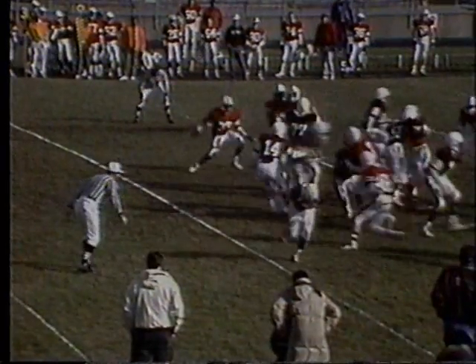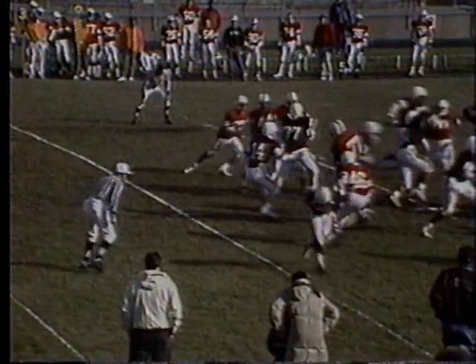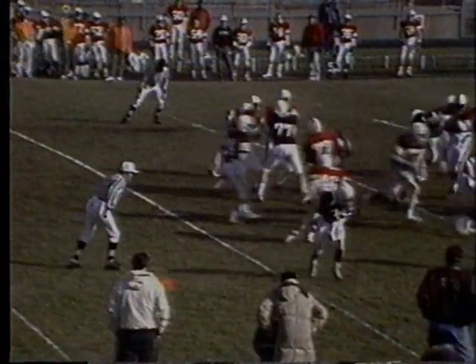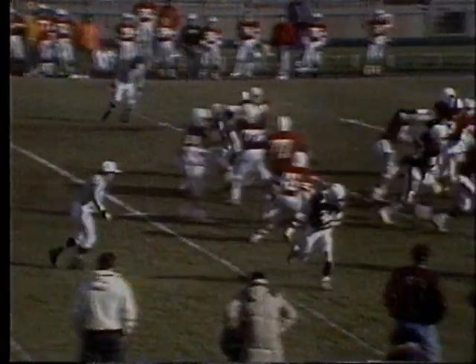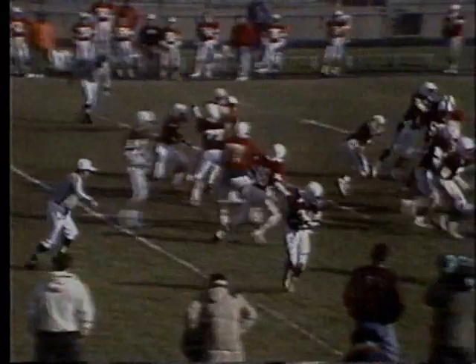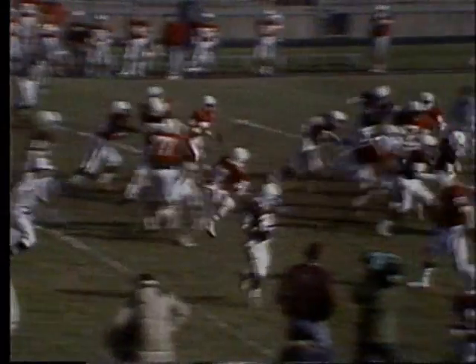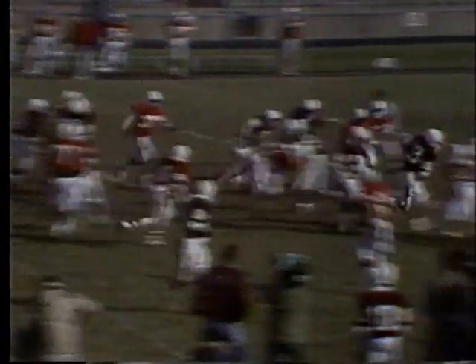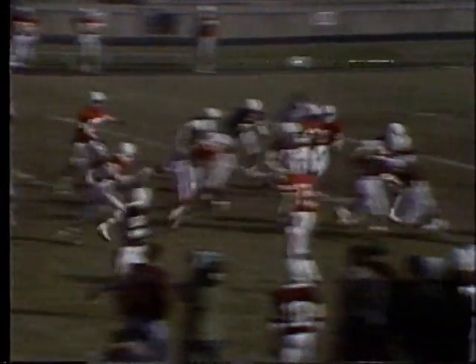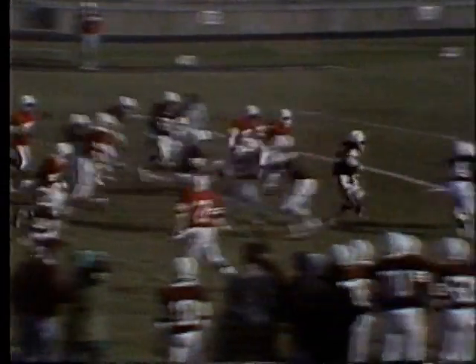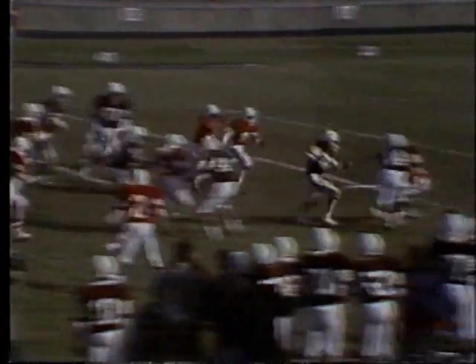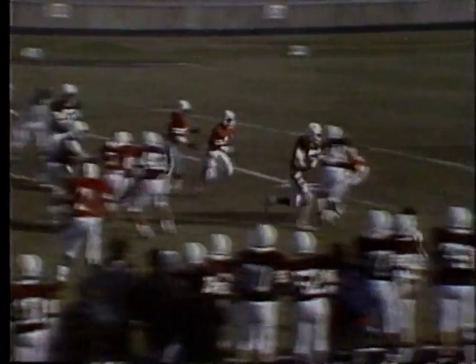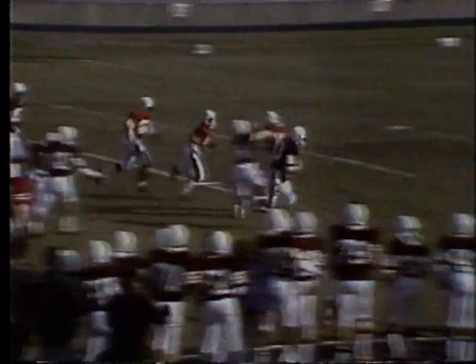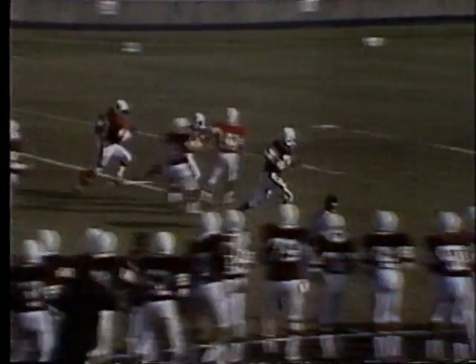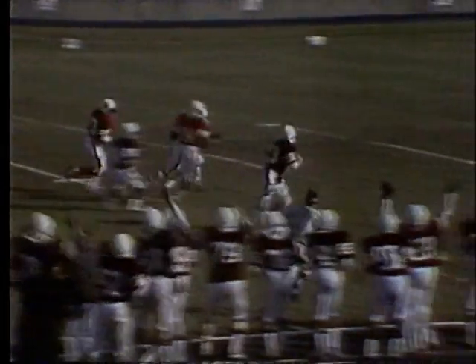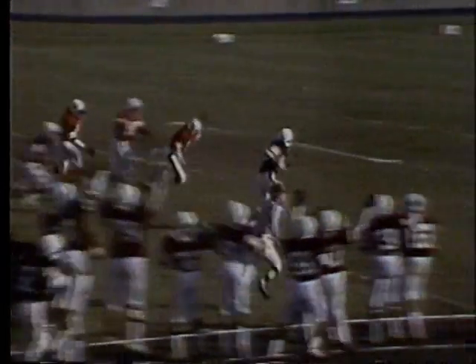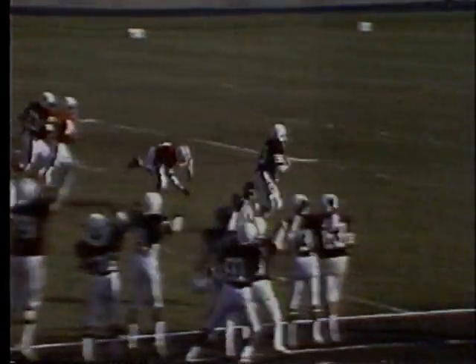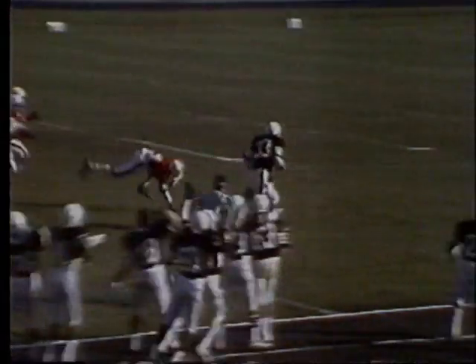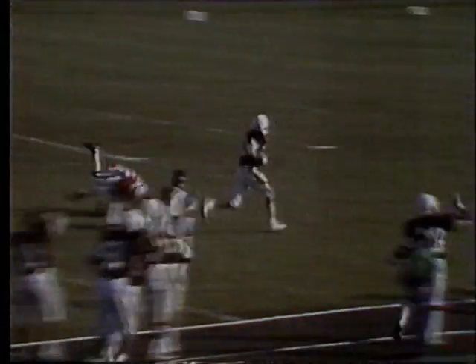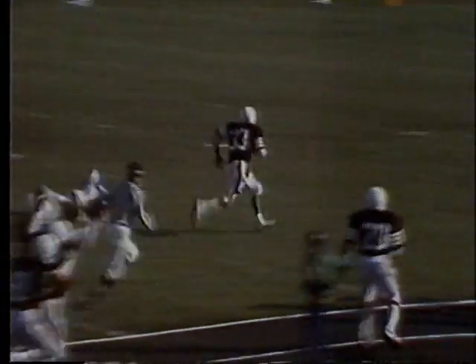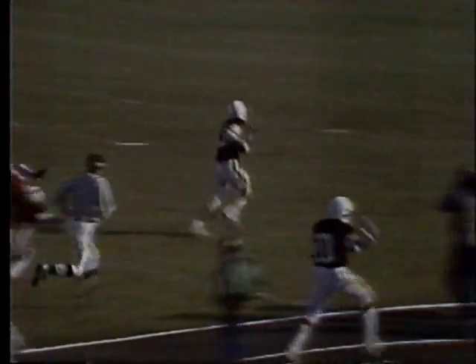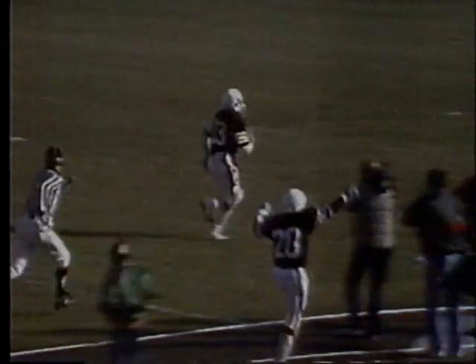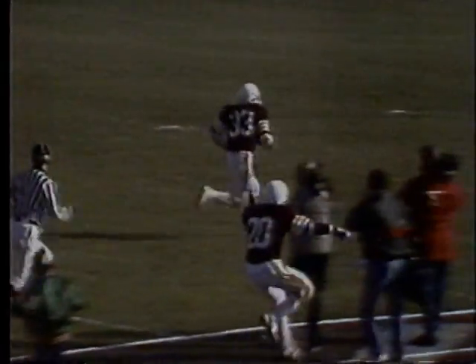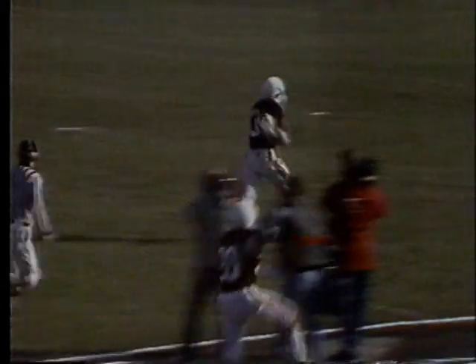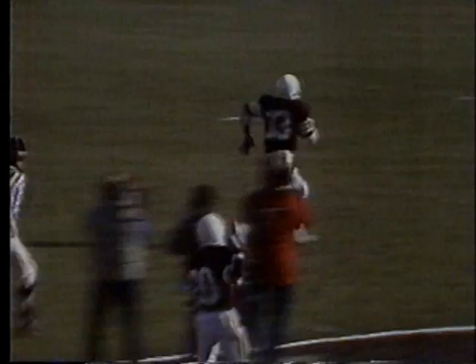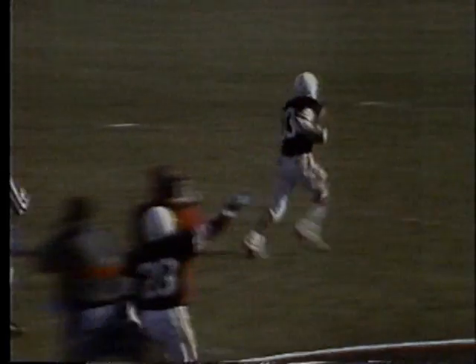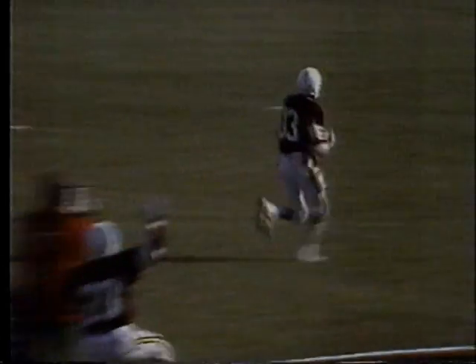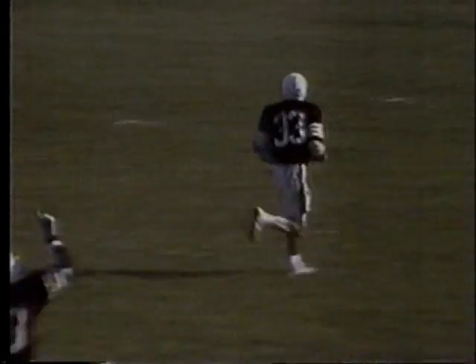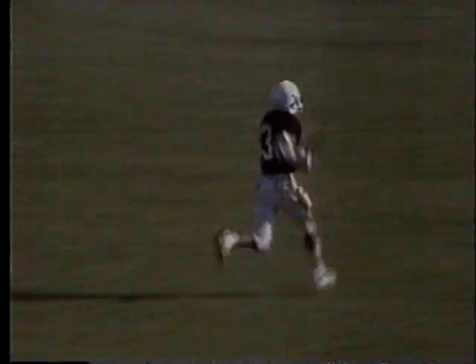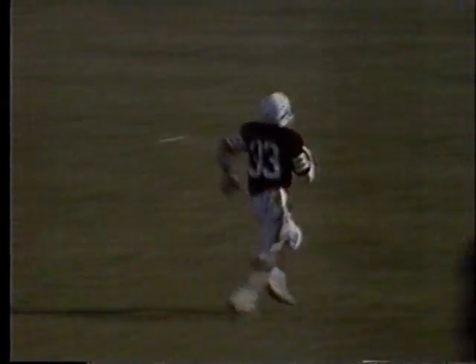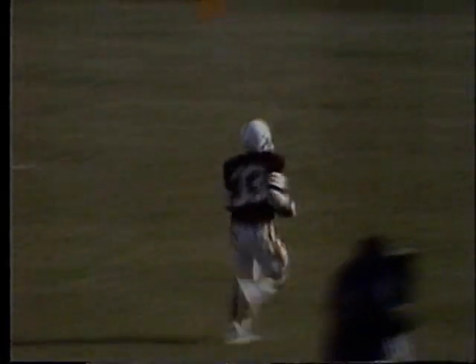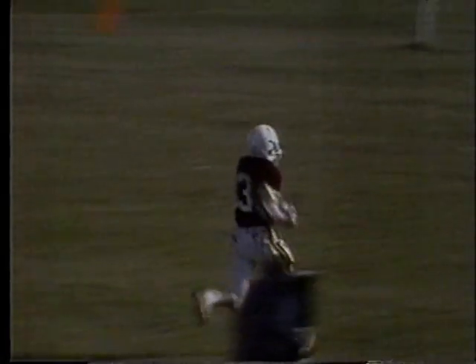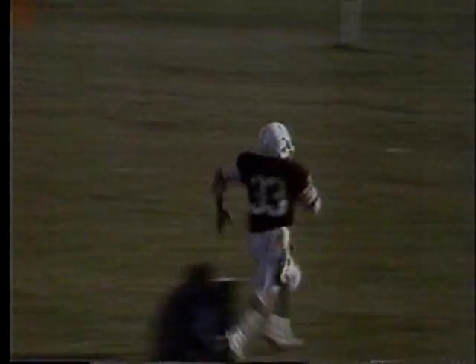A good trap play, as he went off right tackle. Got a good block. He got out in the secondary and was gone, and just like that, it's 6-0.